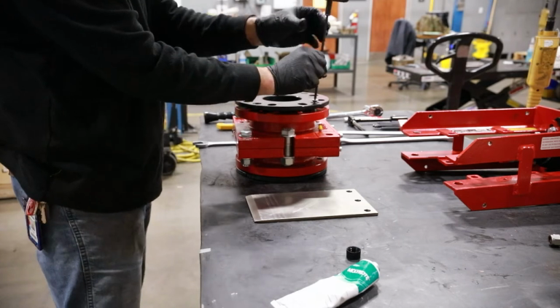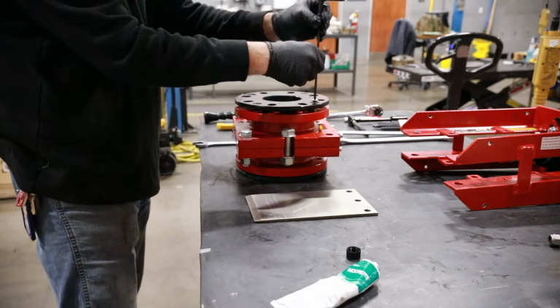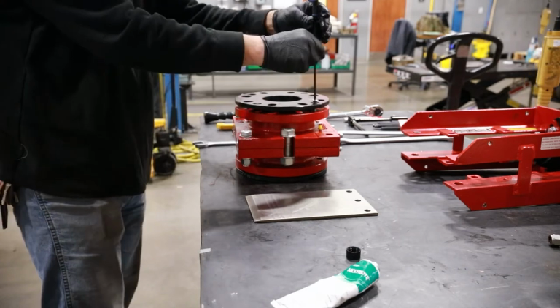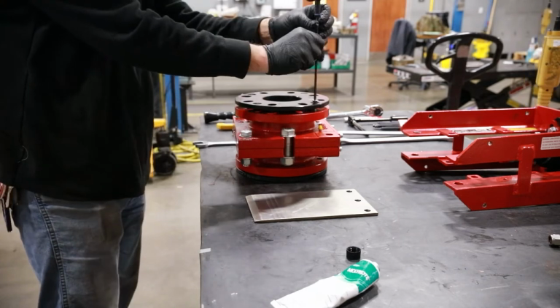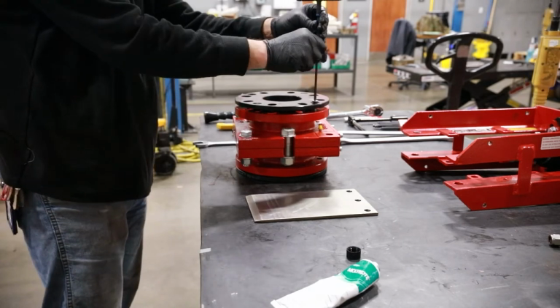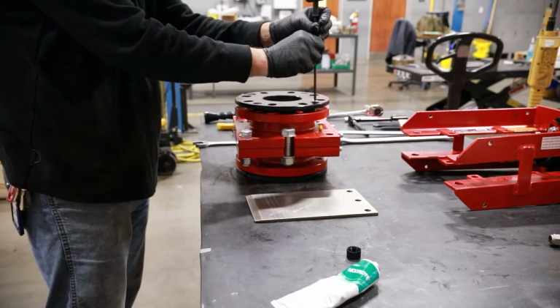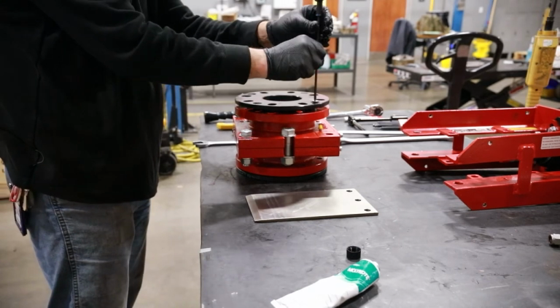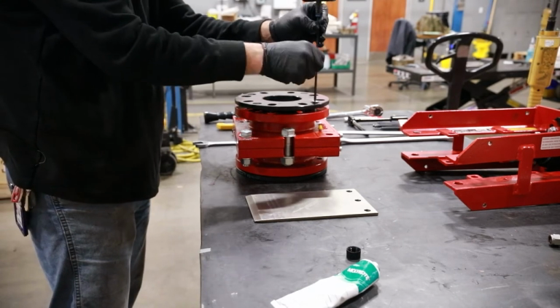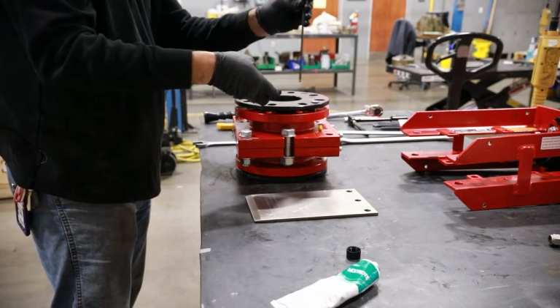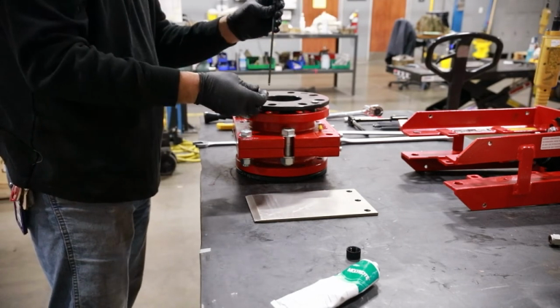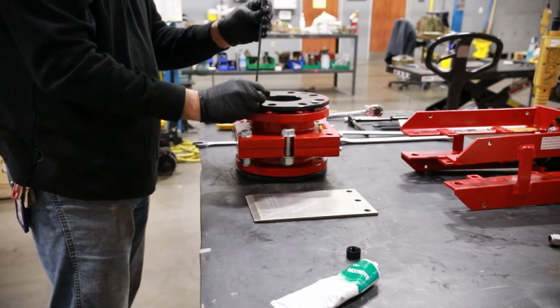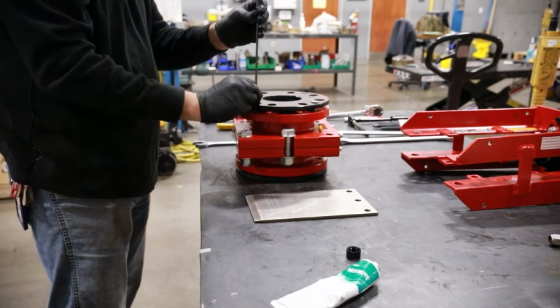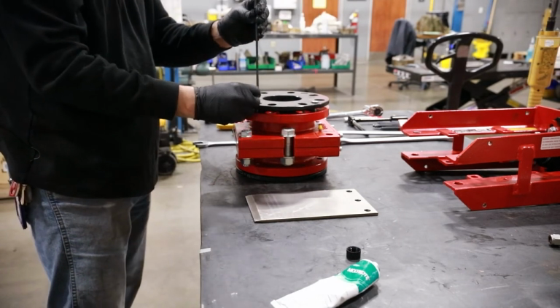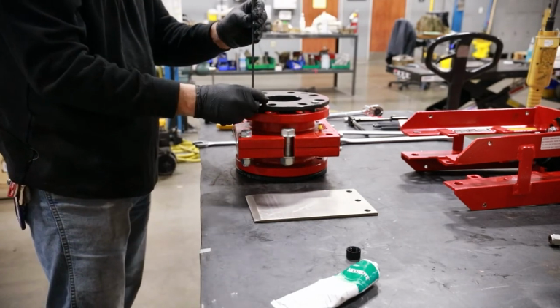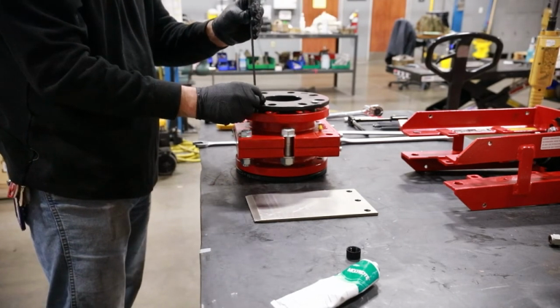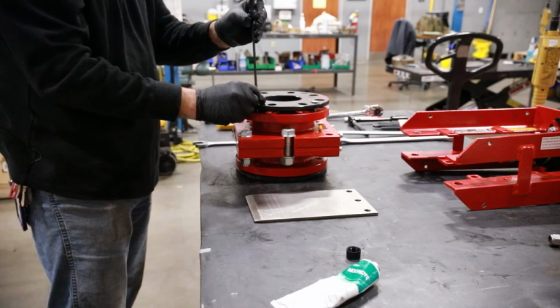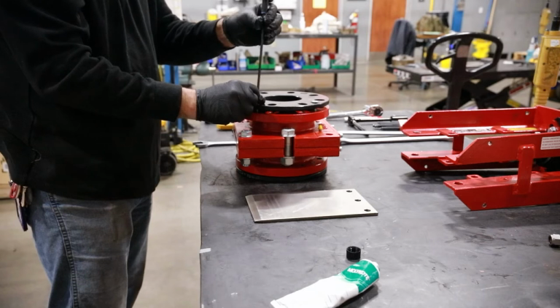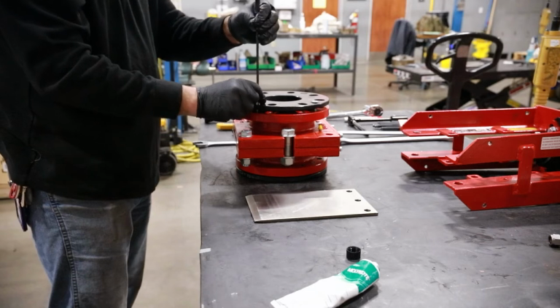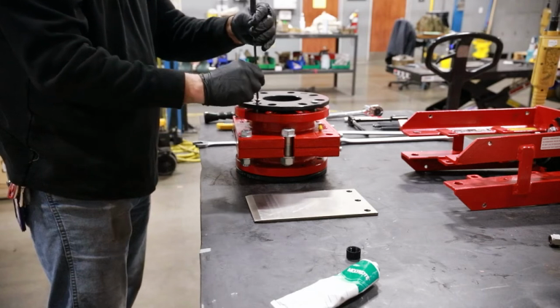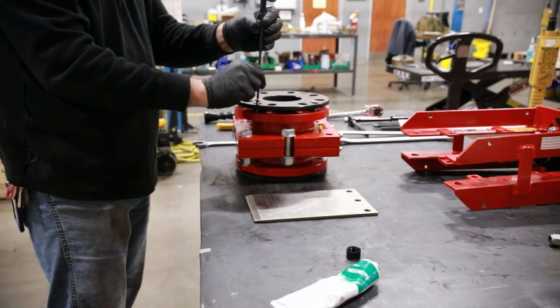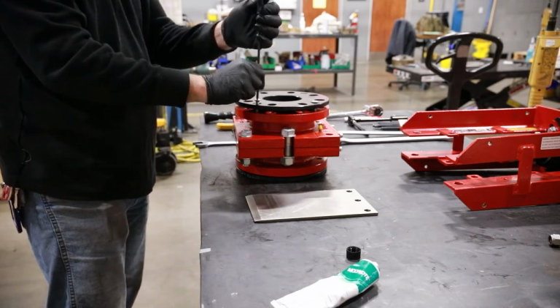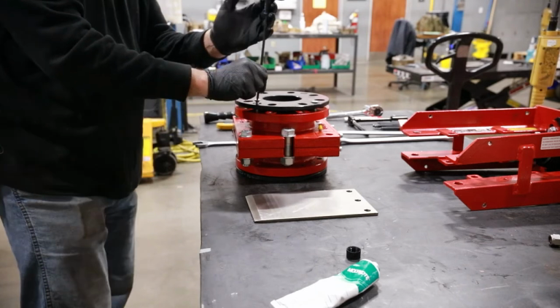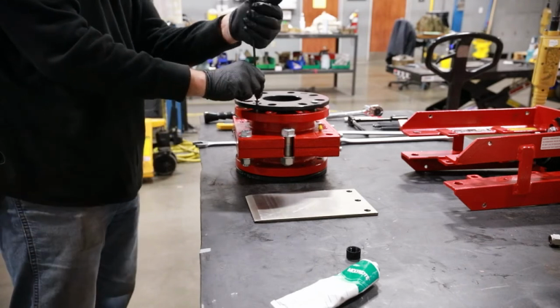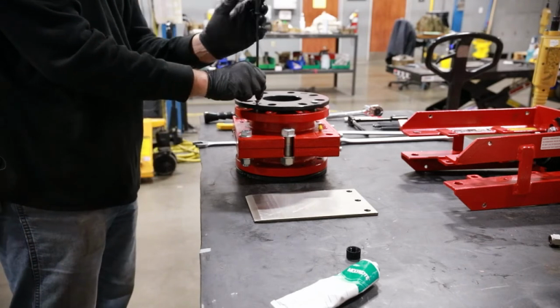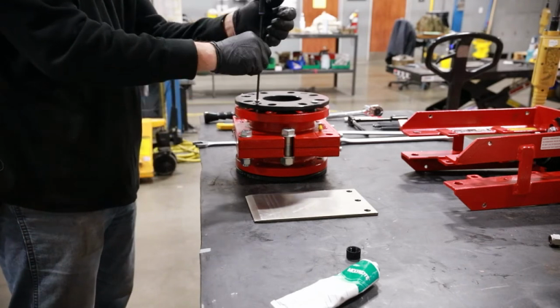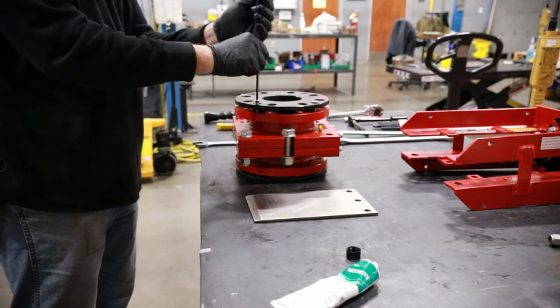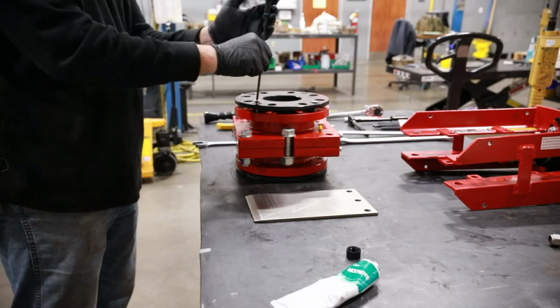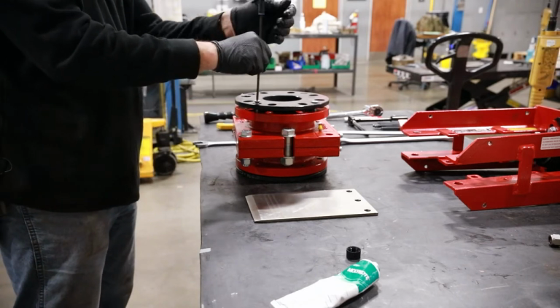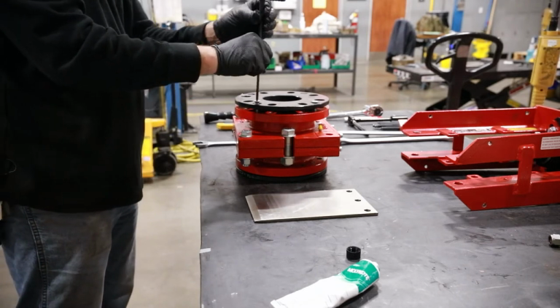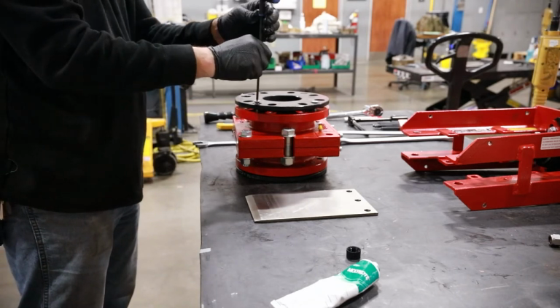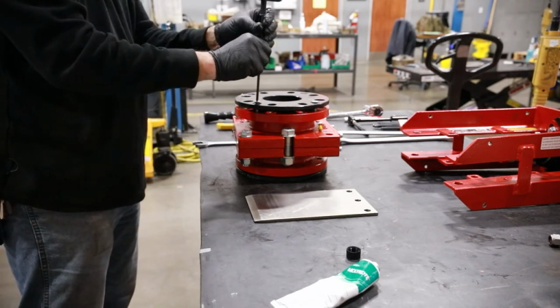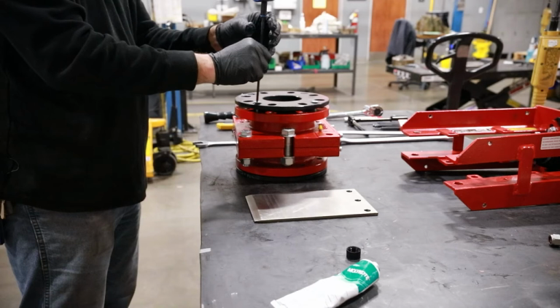Once all are installed, there should be a gap between the retainer flange and the valve body at this time. The cap screws will be tightened after the gate is installed.